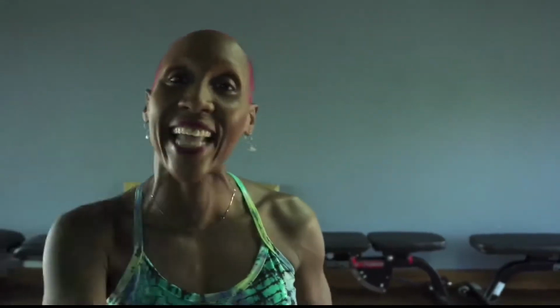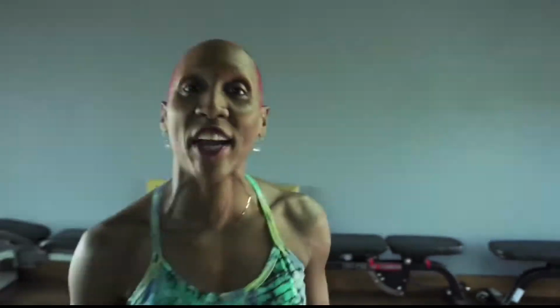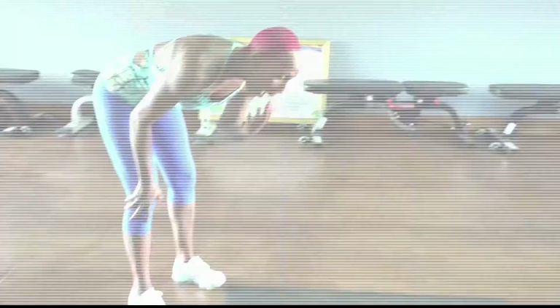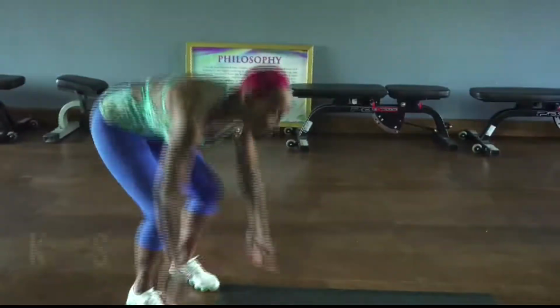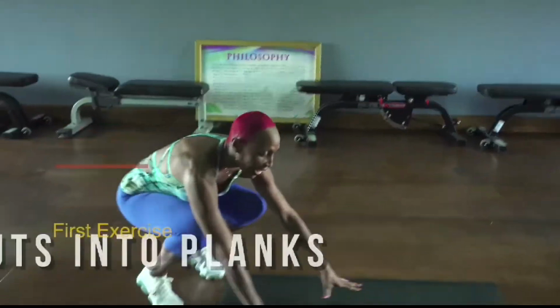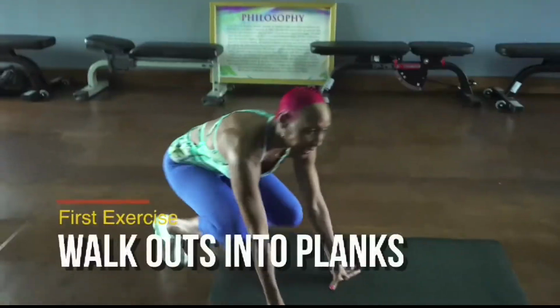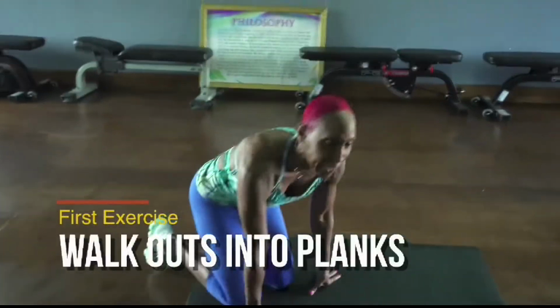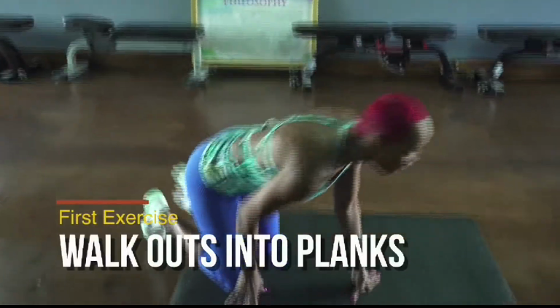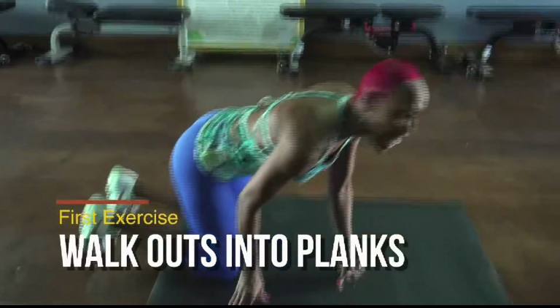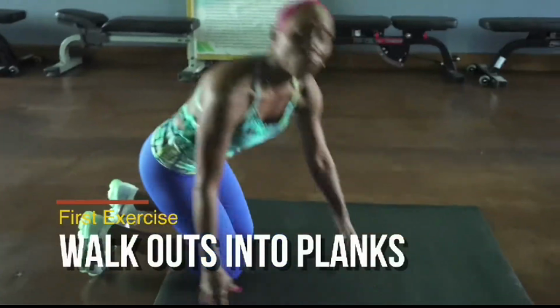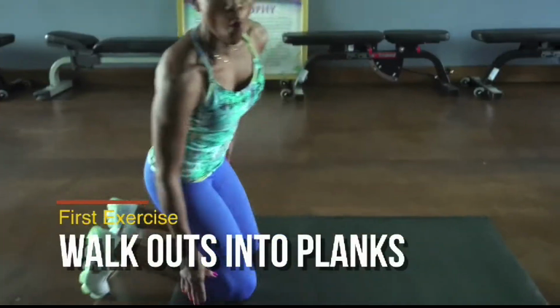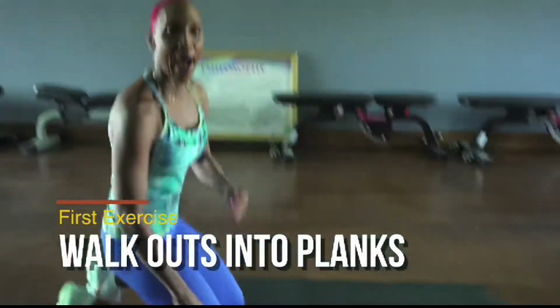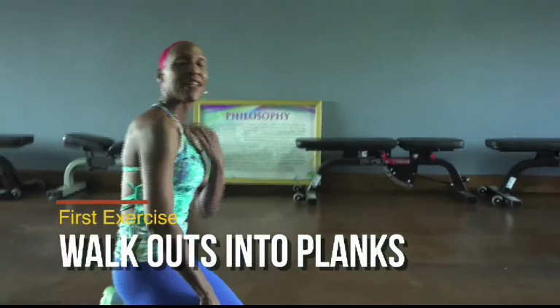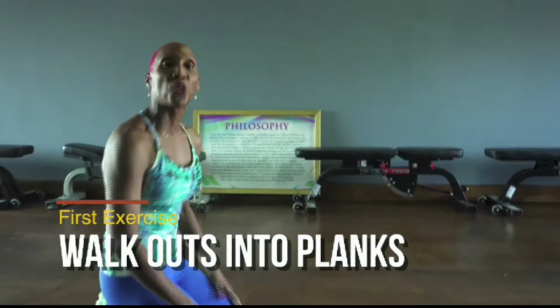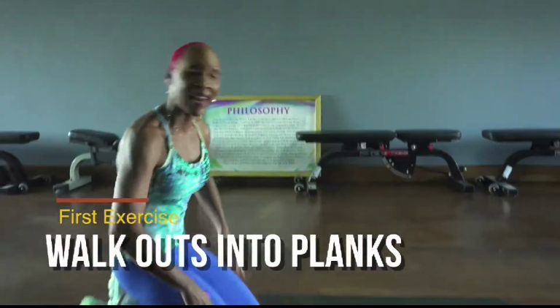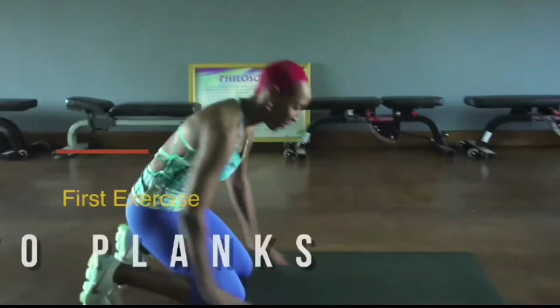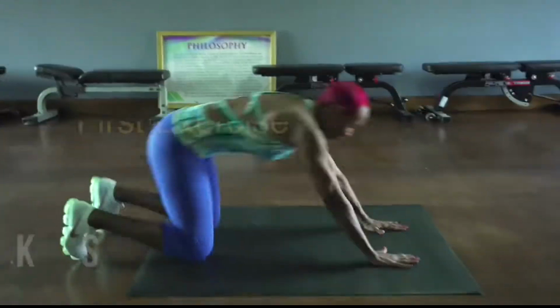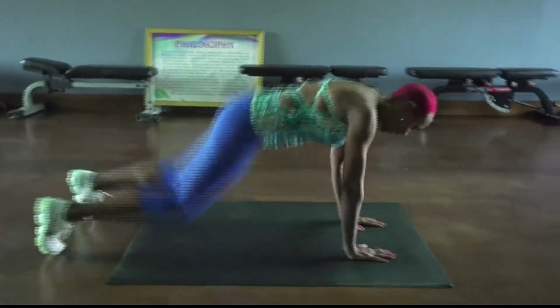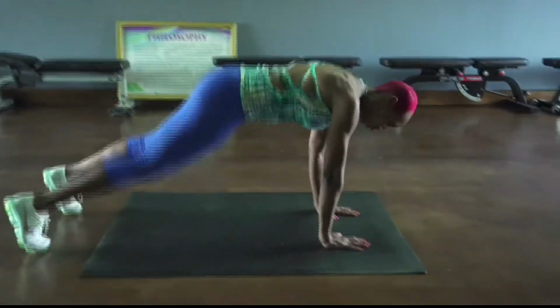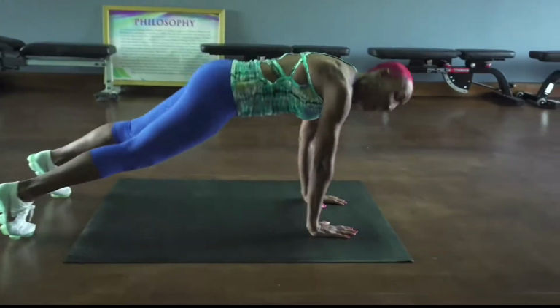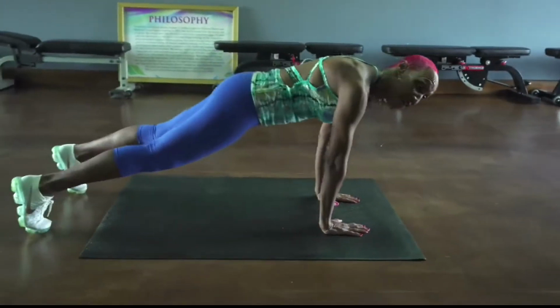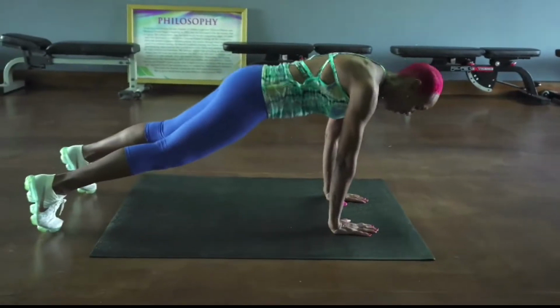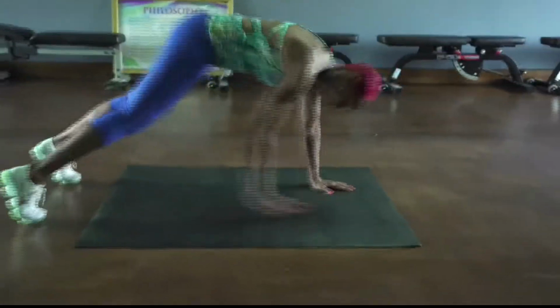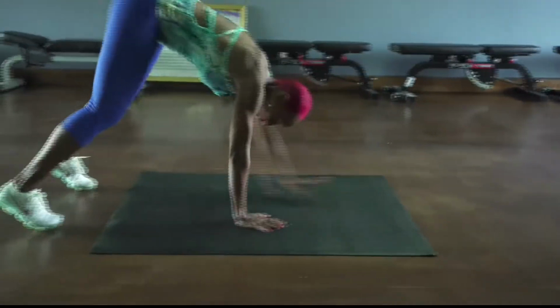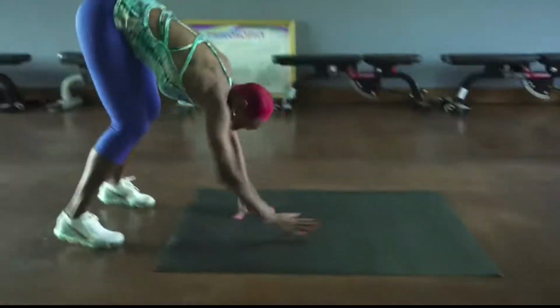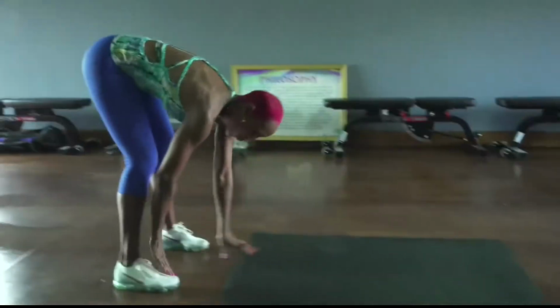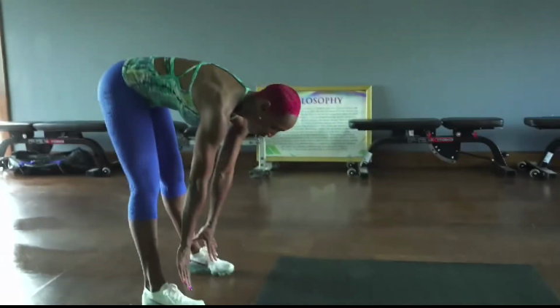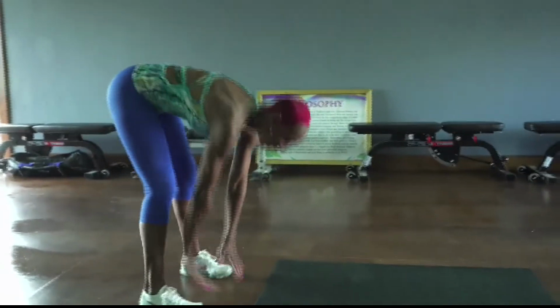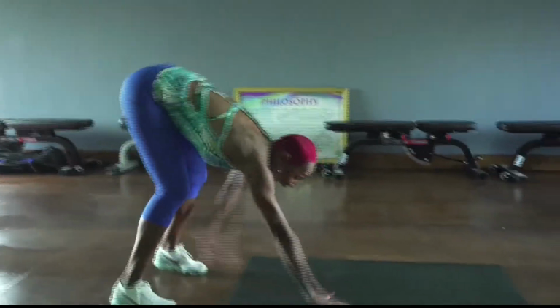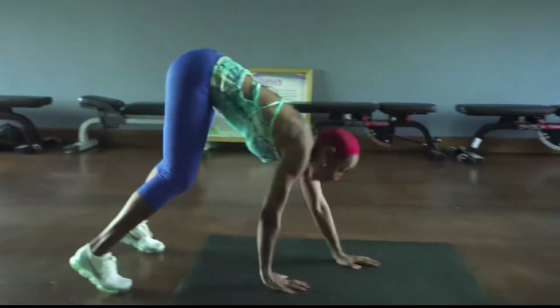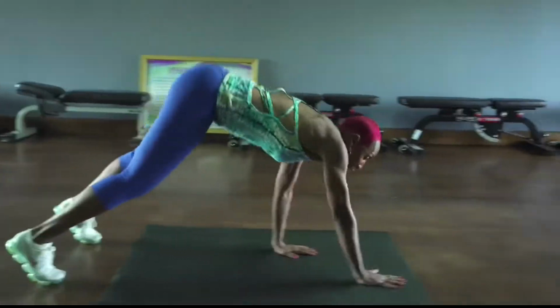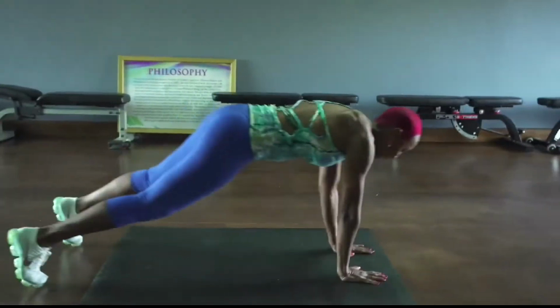Let's get started. Our first exercise is going to be walk out into a plank. So let's get into a plank first. Walk into the toes and then walk back.